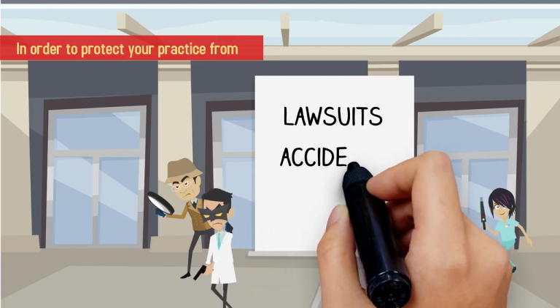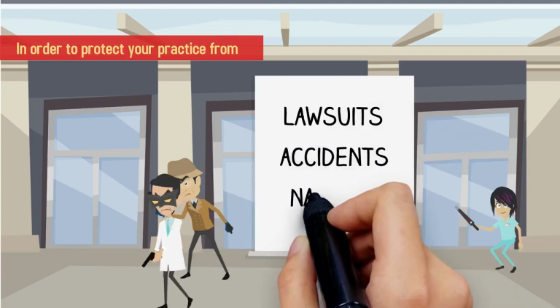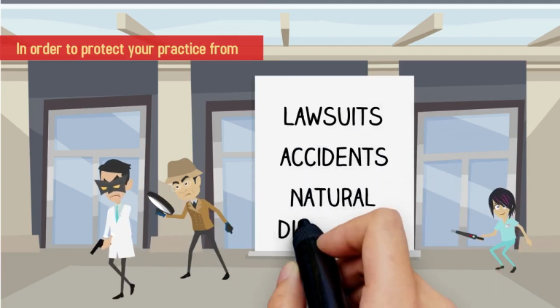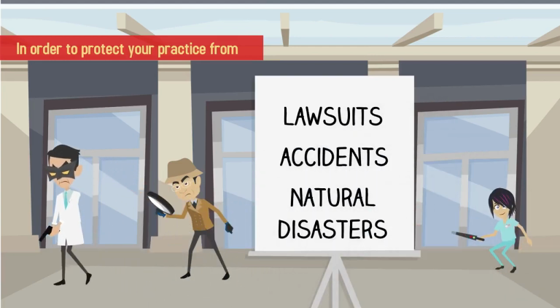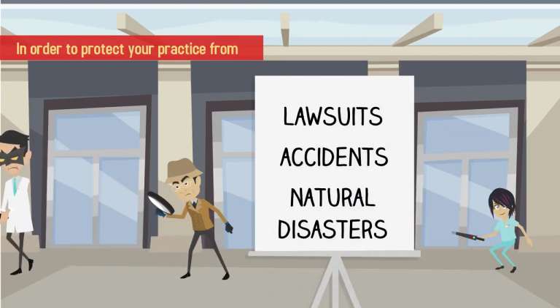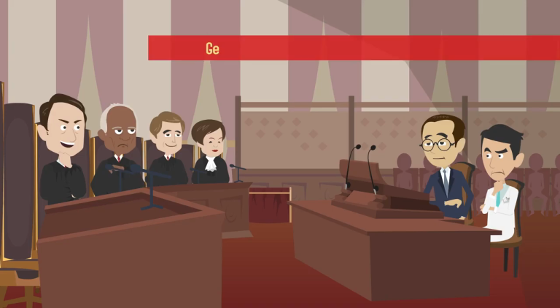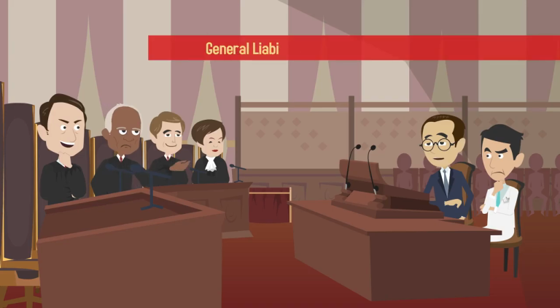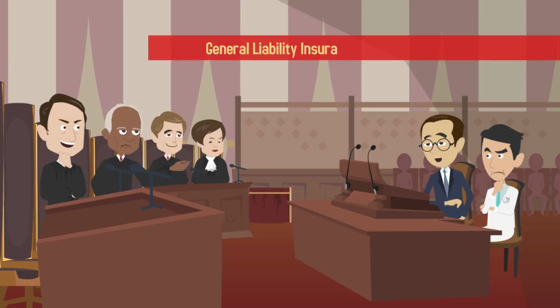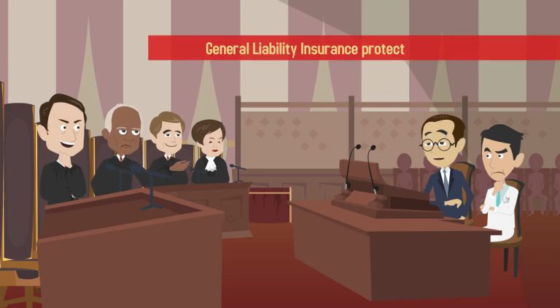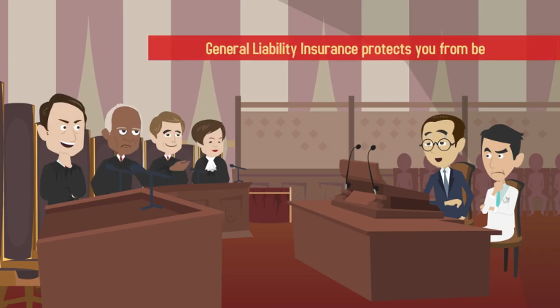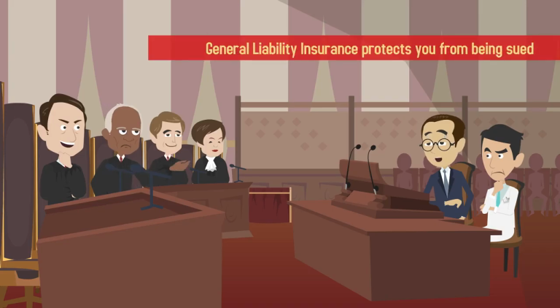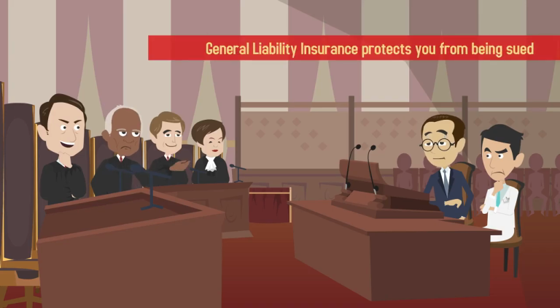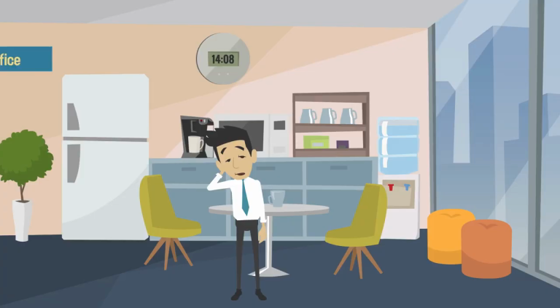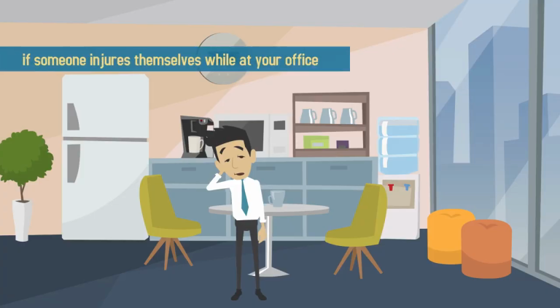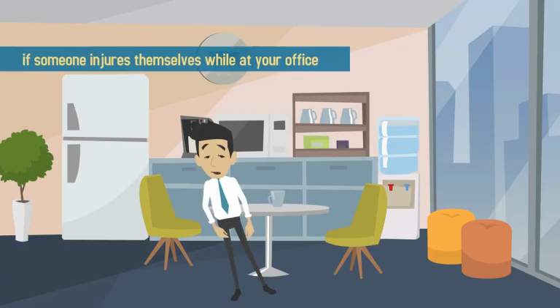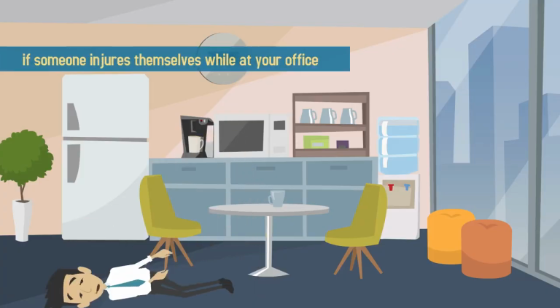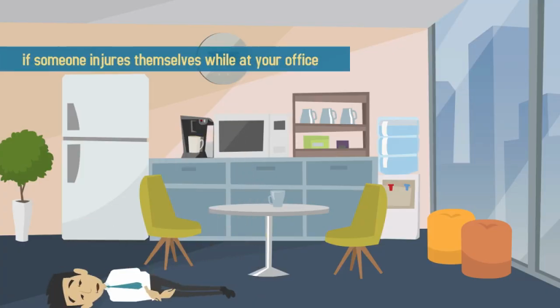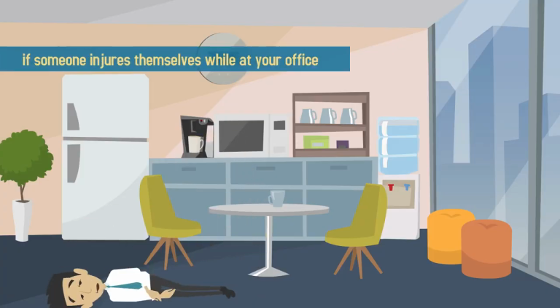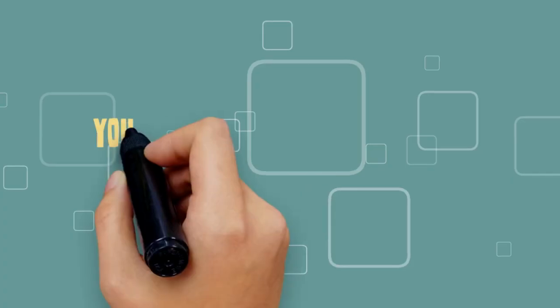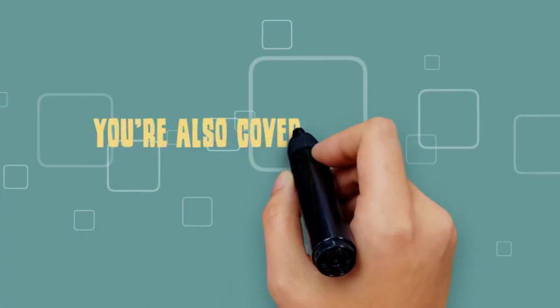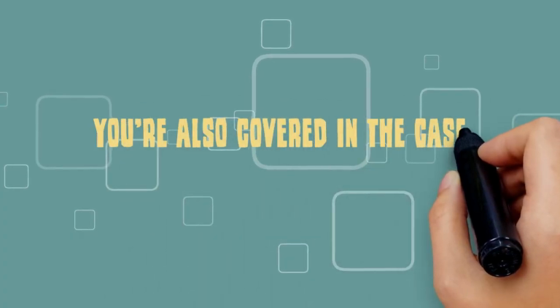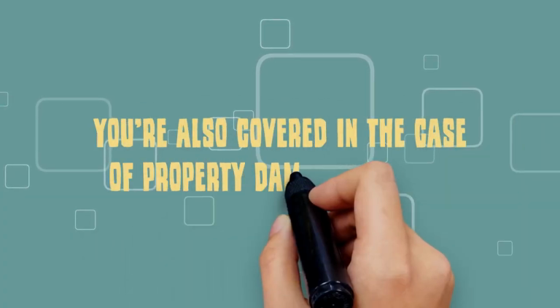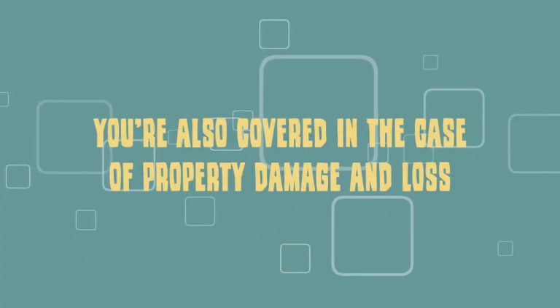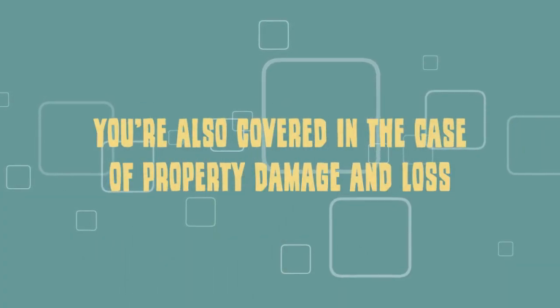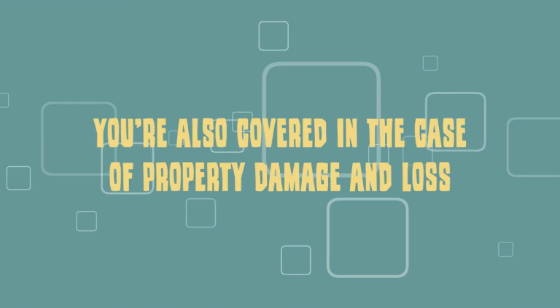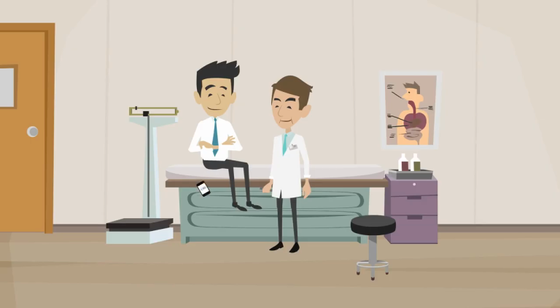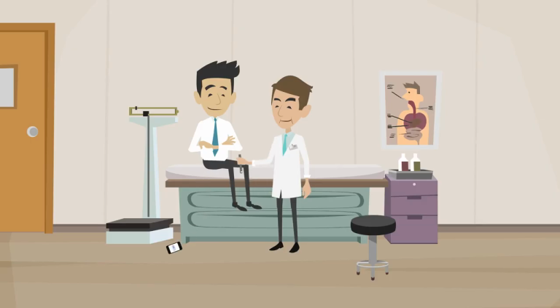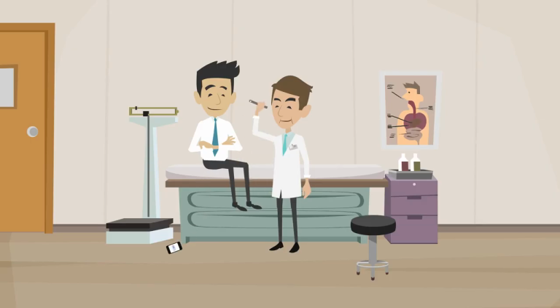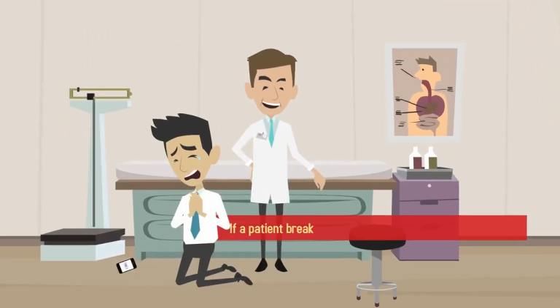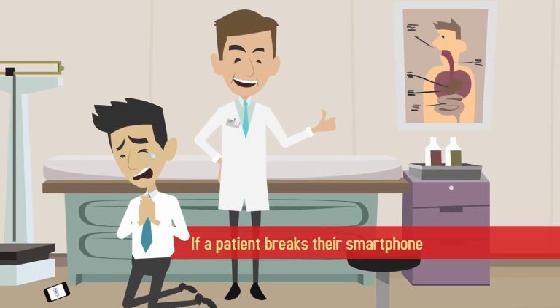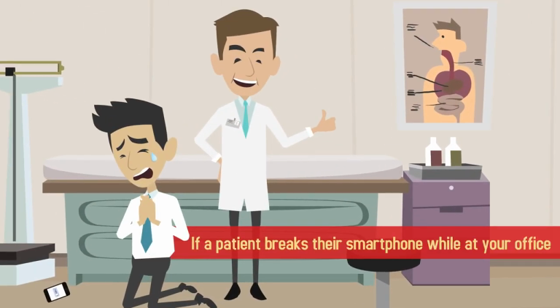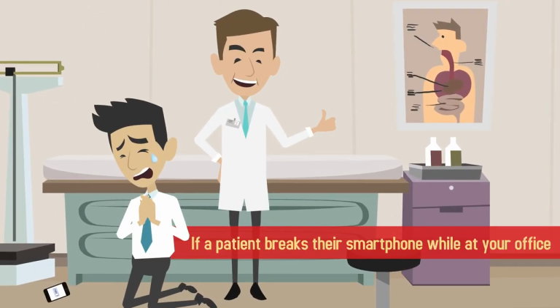General liability insurance protects you from being sued if someone injures themselves while at your office. You're also covered in the case of property damage and loss, like if a patient breaks their smartphone while at your office.